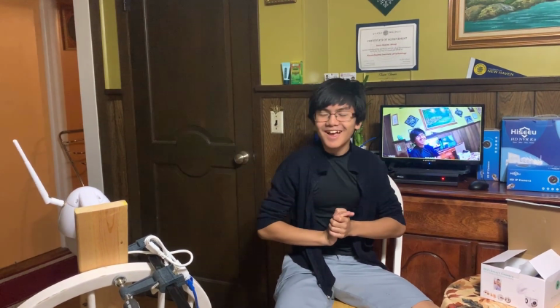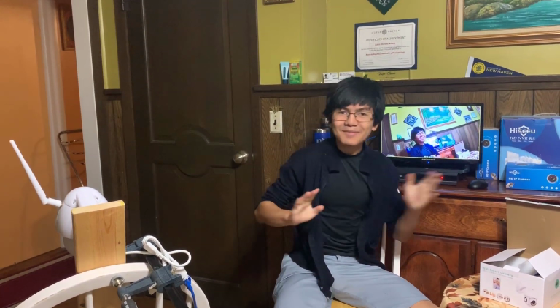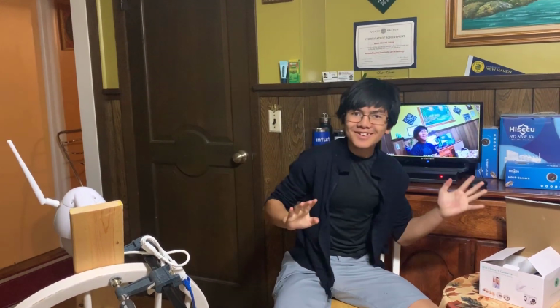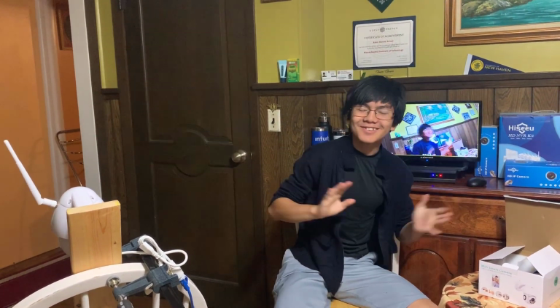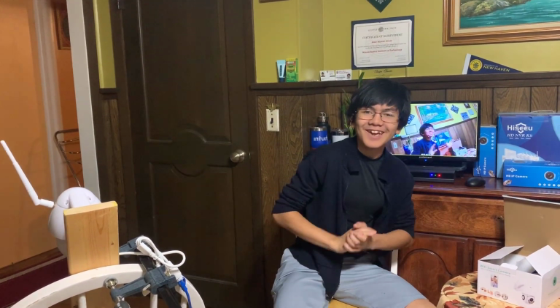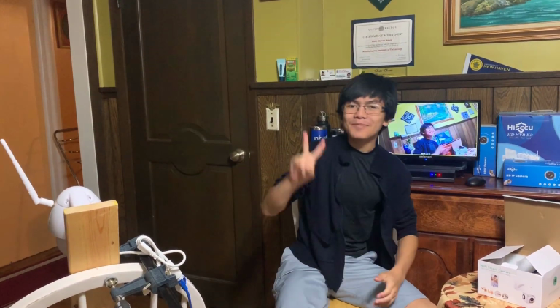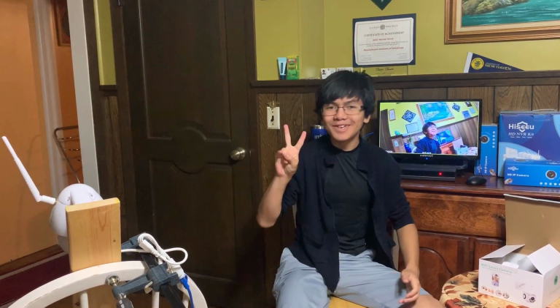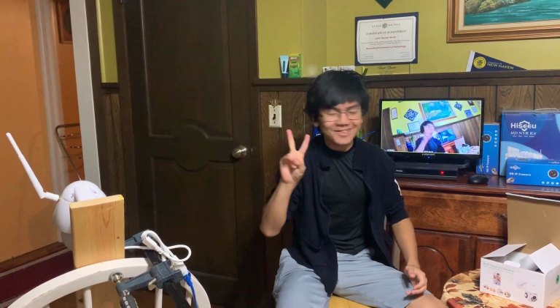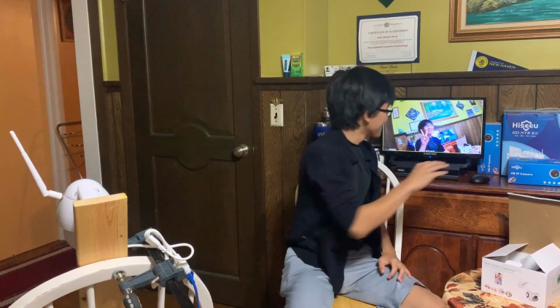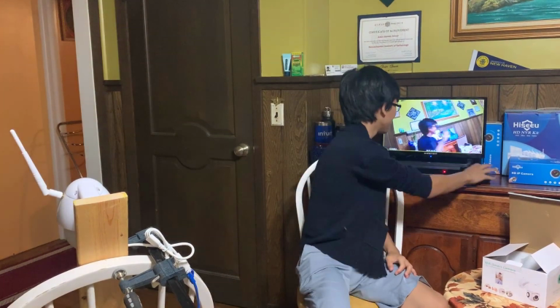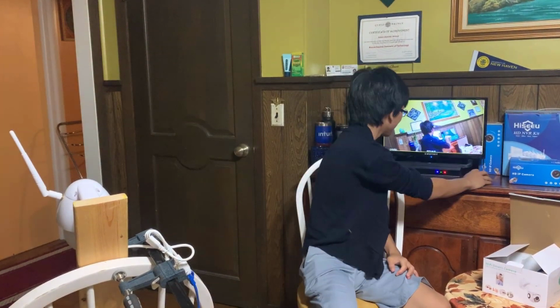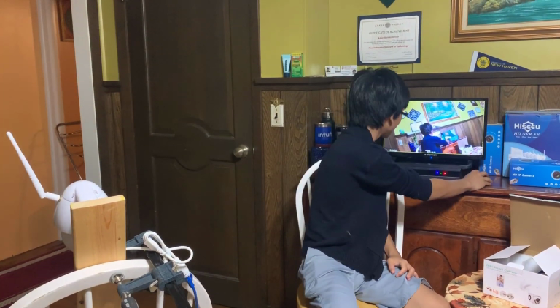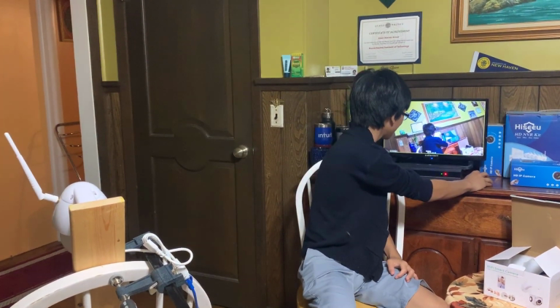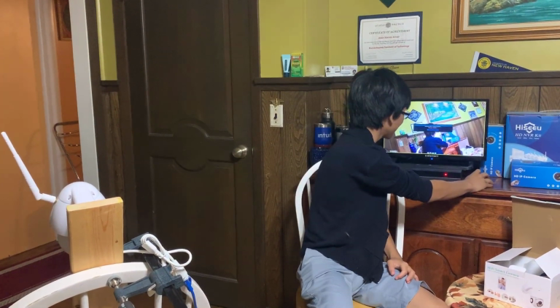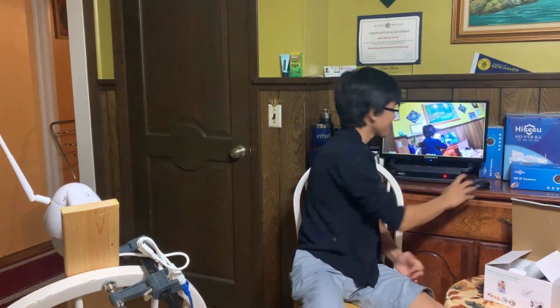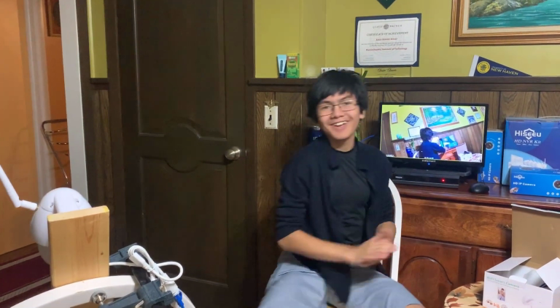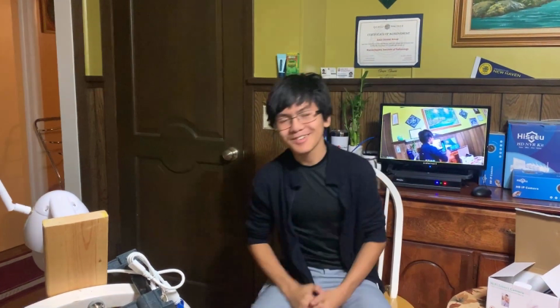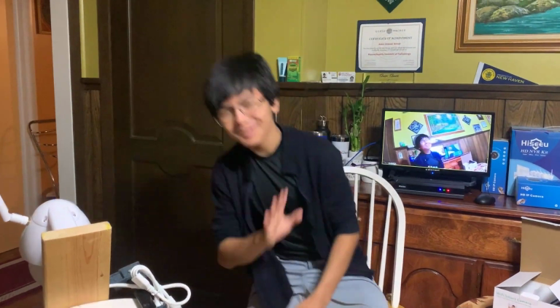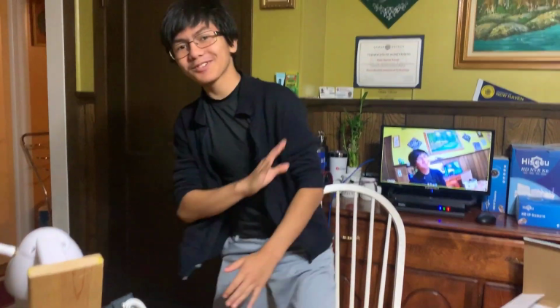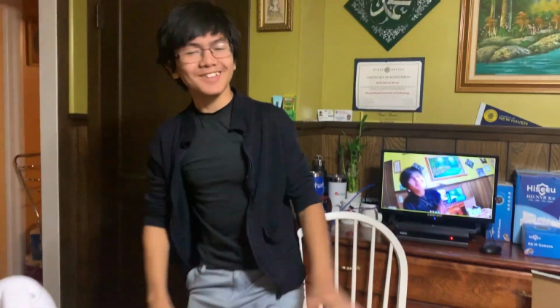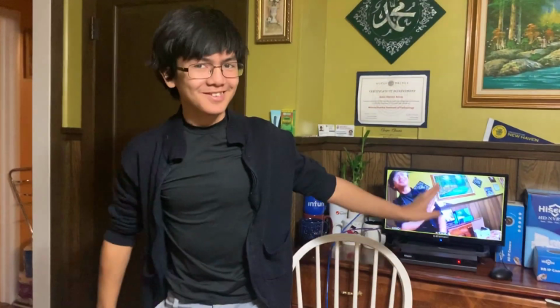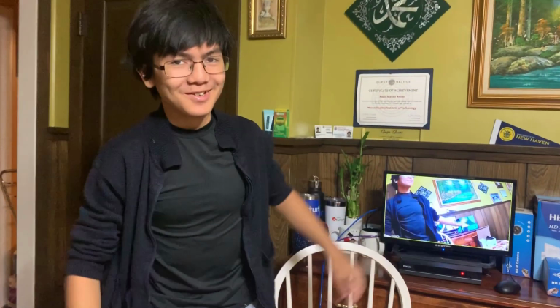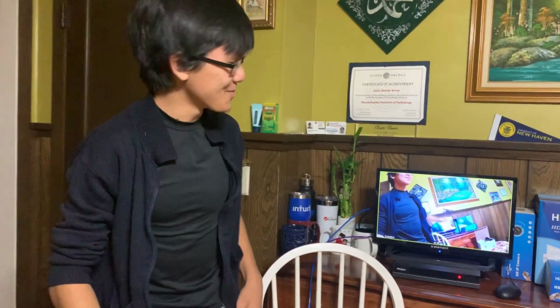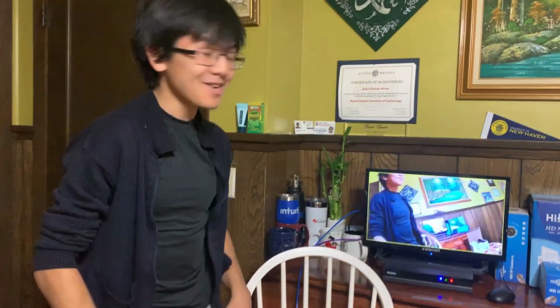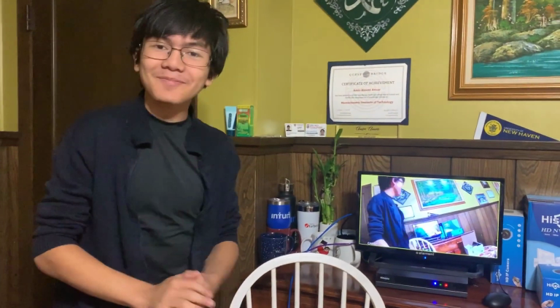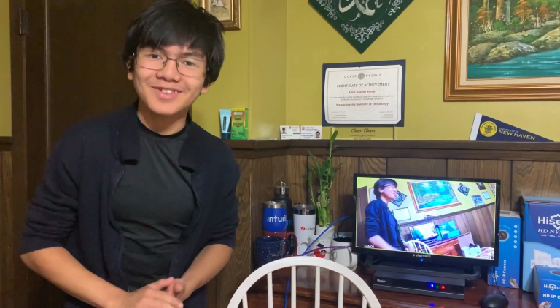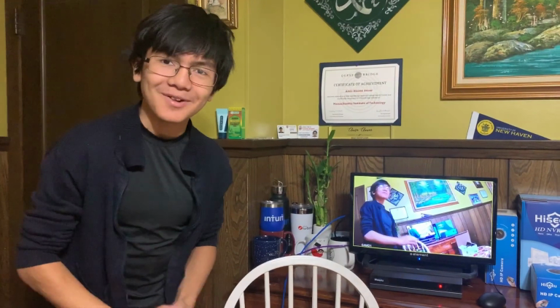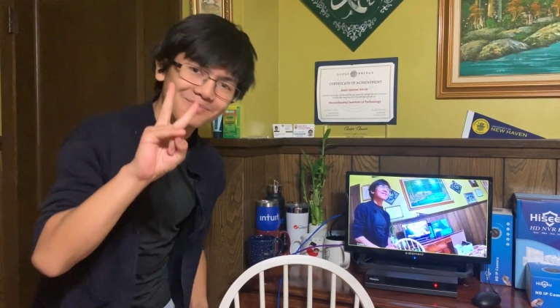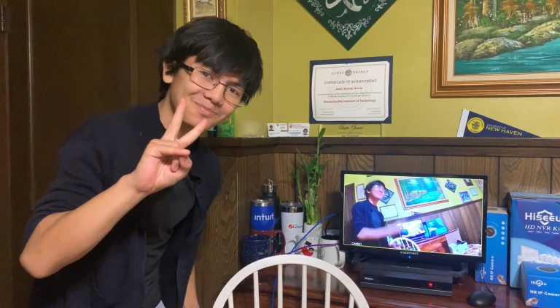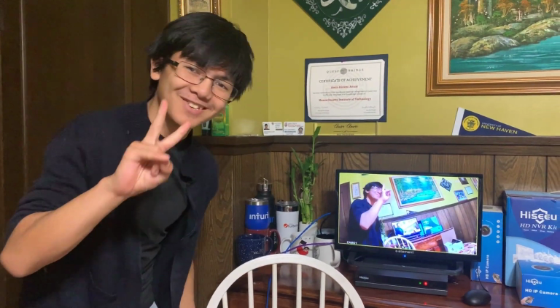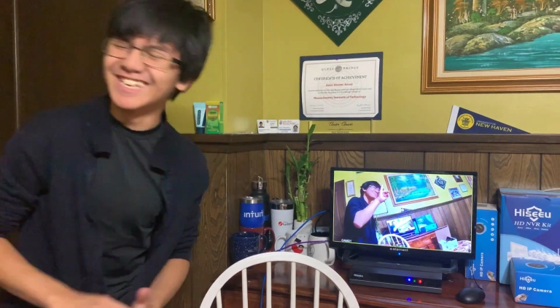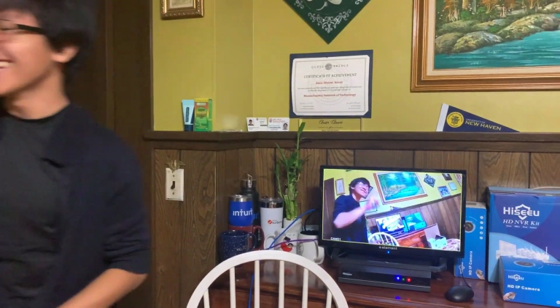I'm Aiman, signing out. Peace. Just wanted to make sure that didn't echo — signing out, peace.